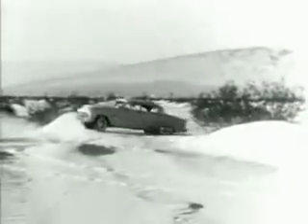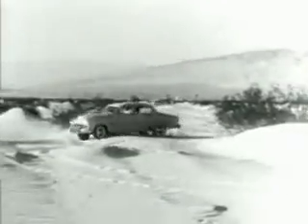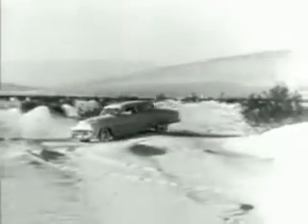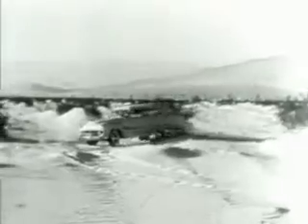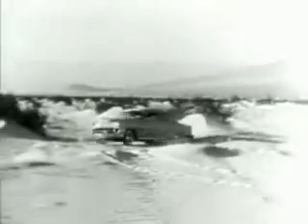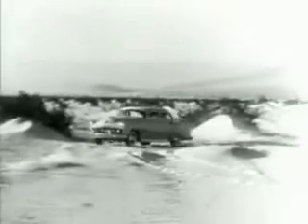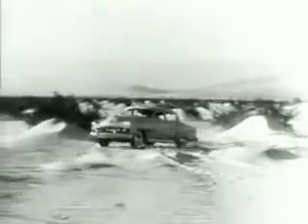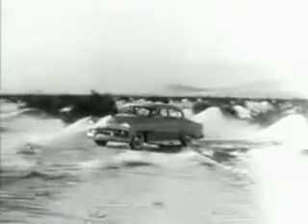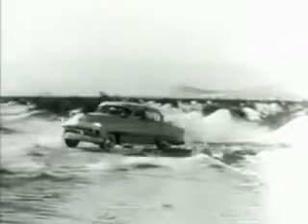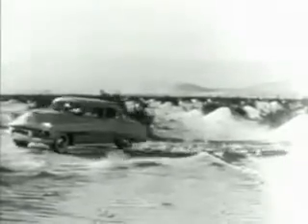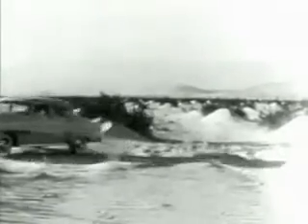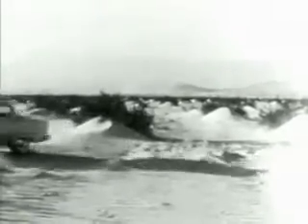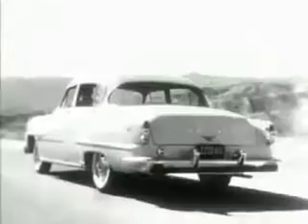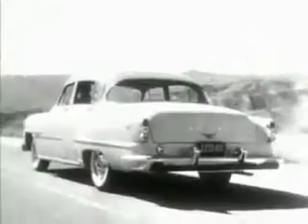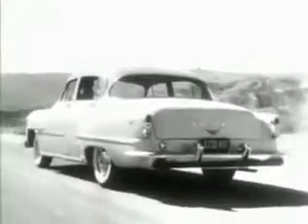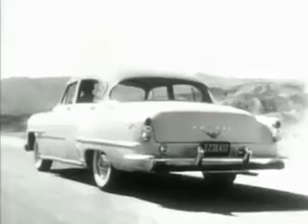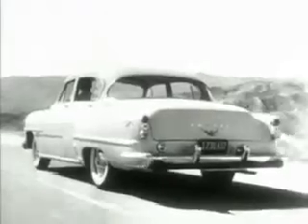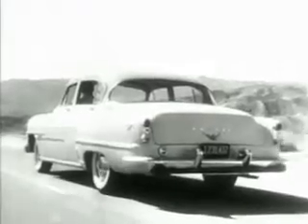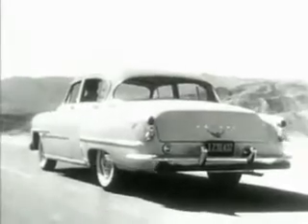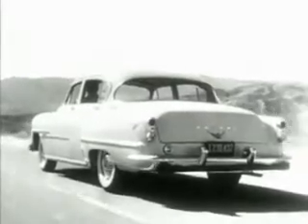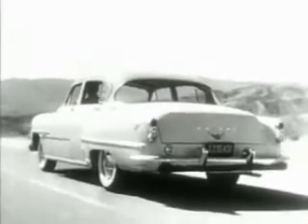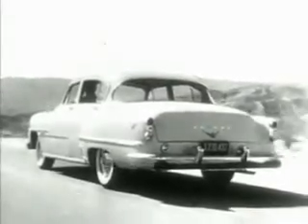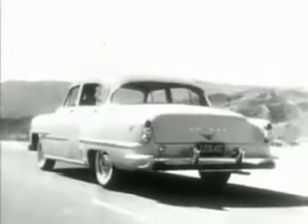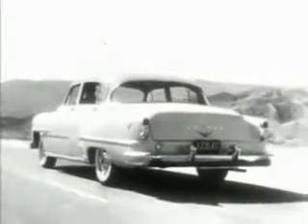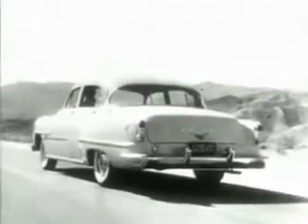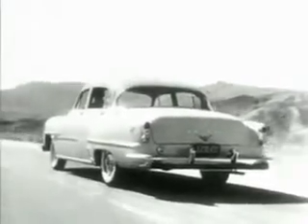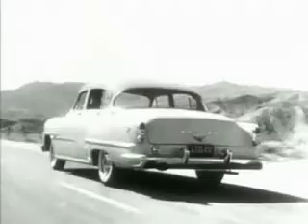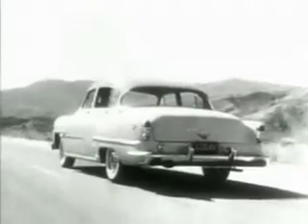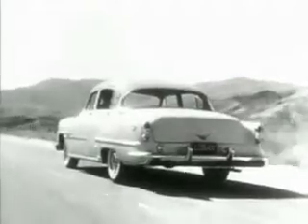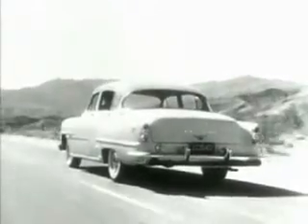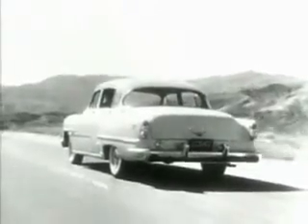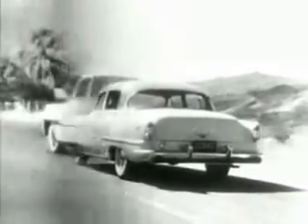And steering is simple, even through heavy treacherous sand, with DeSoto full-time power steering — the power steering that works for you all the time, making turning the steering wheel as easy as dialing a phone.